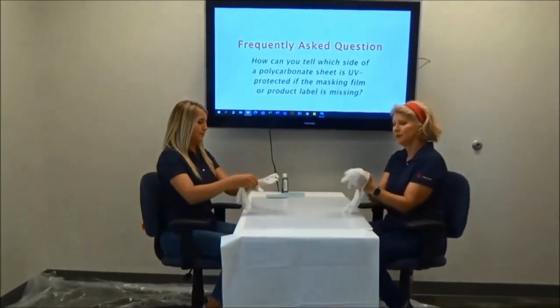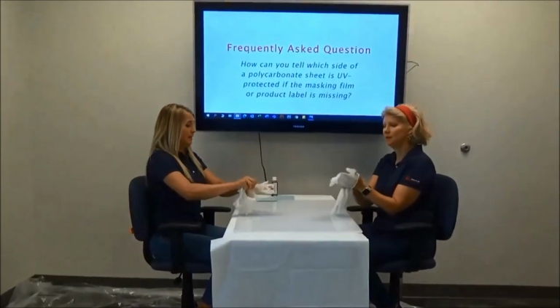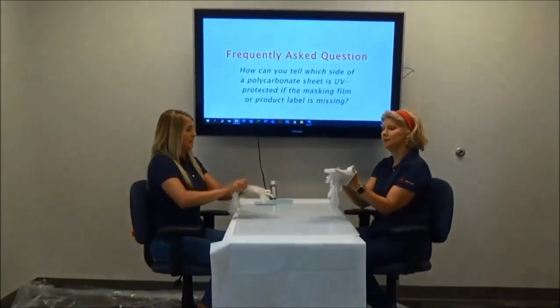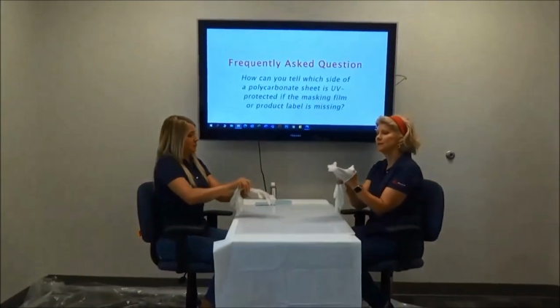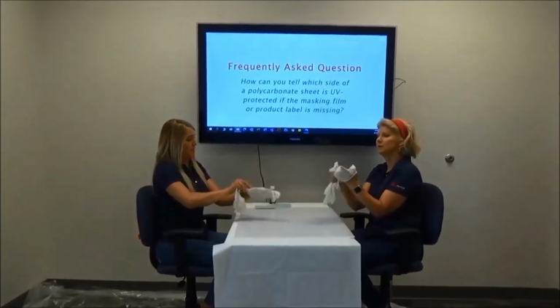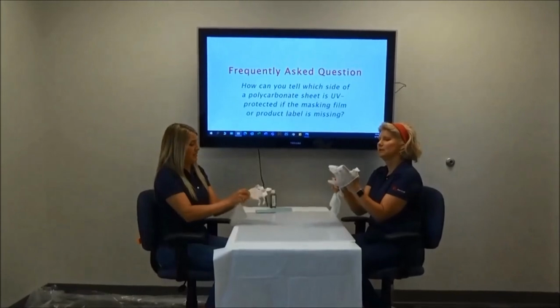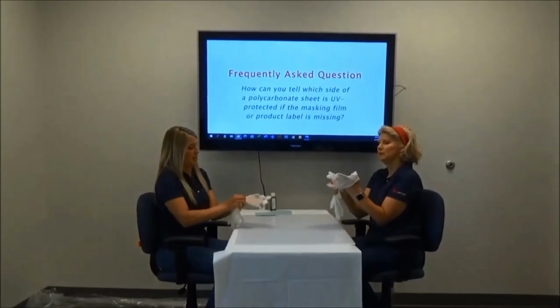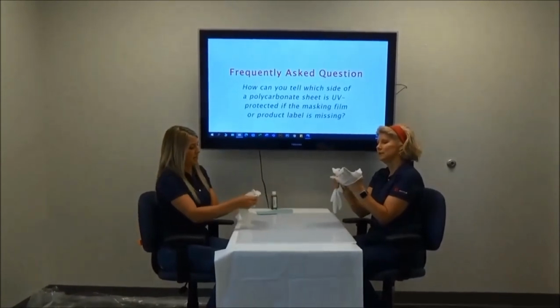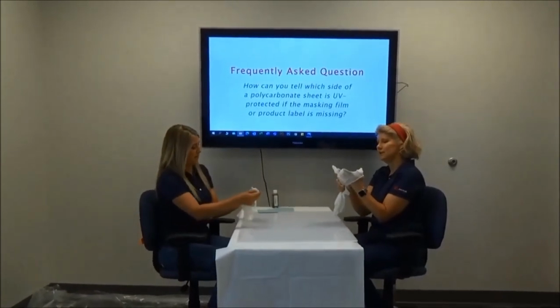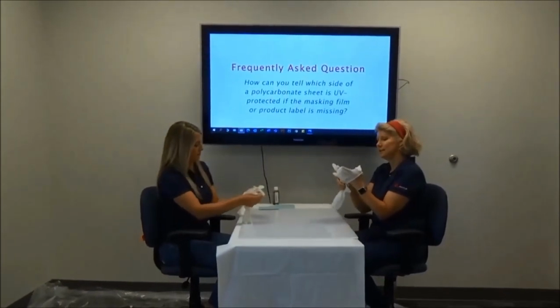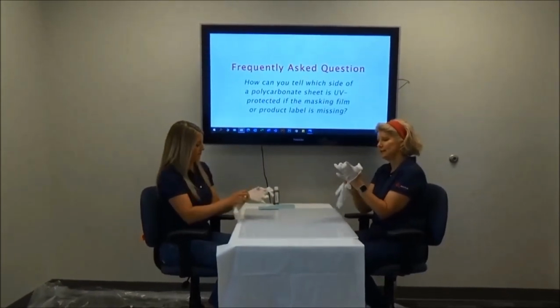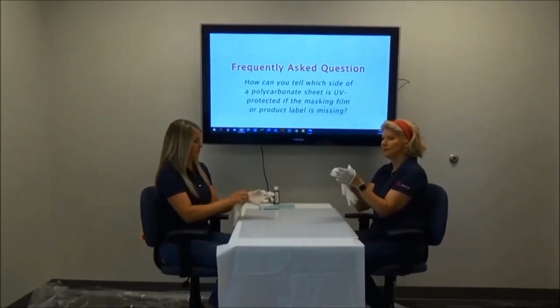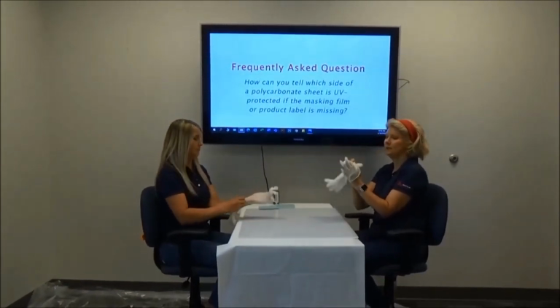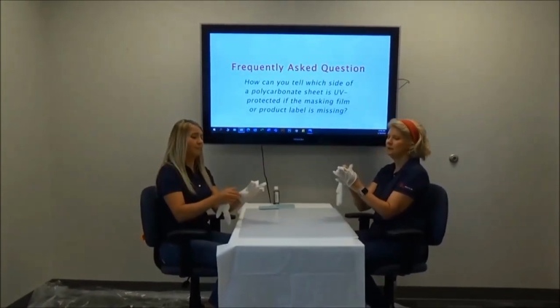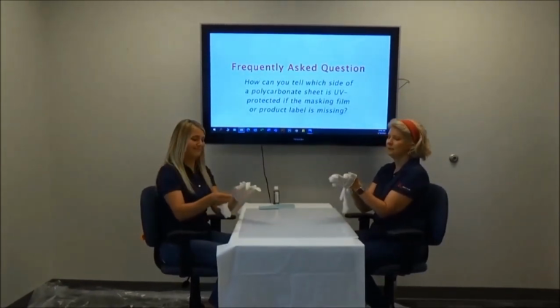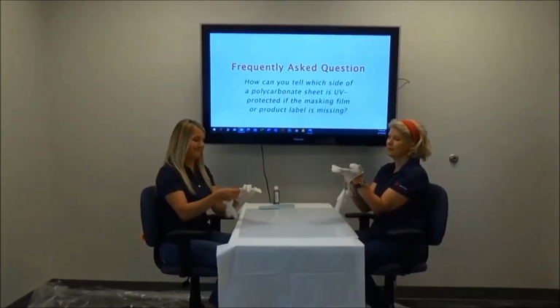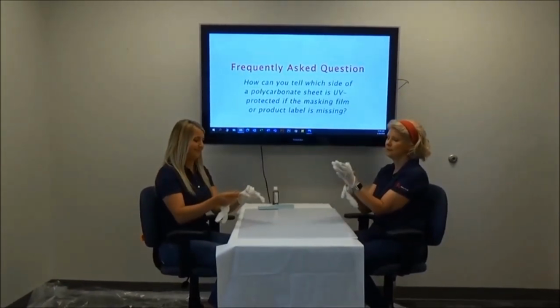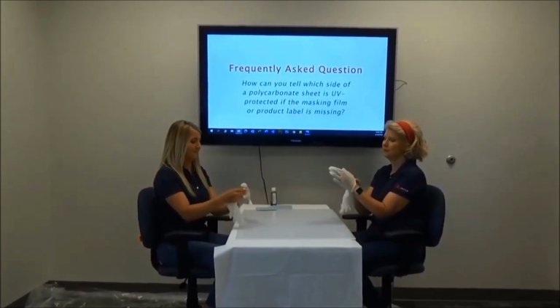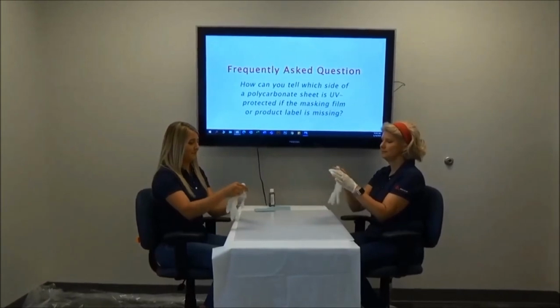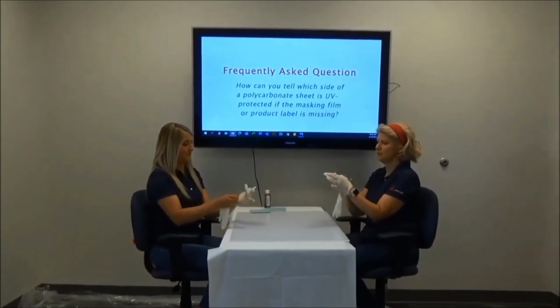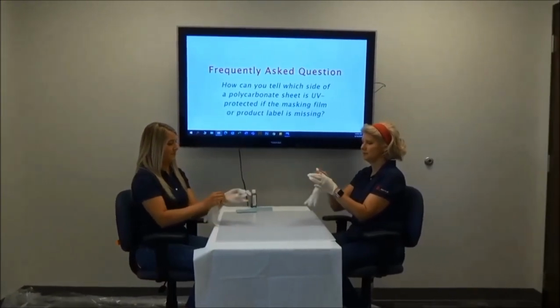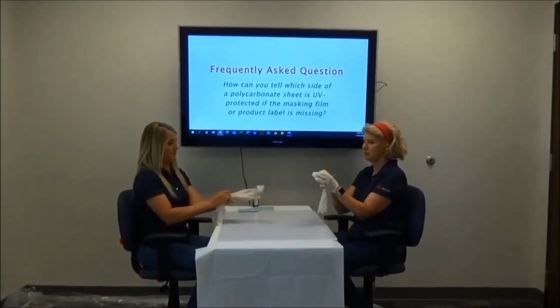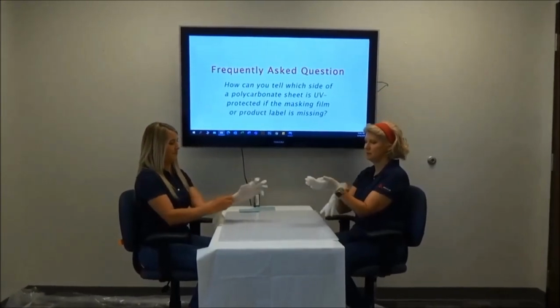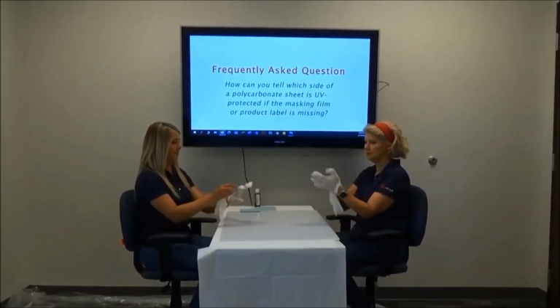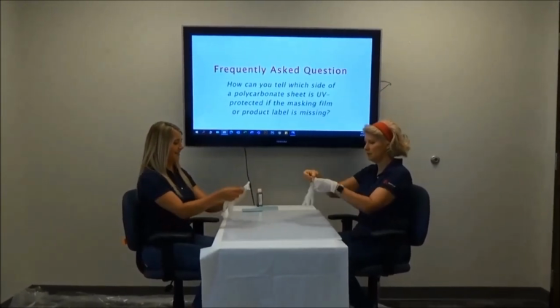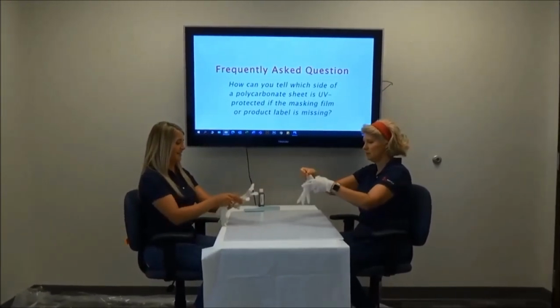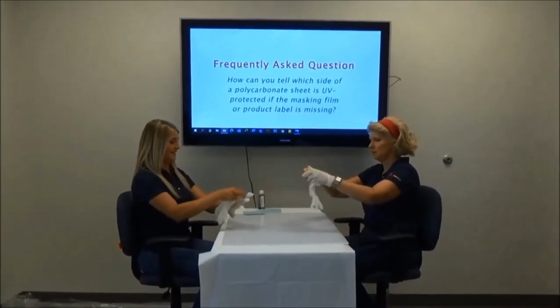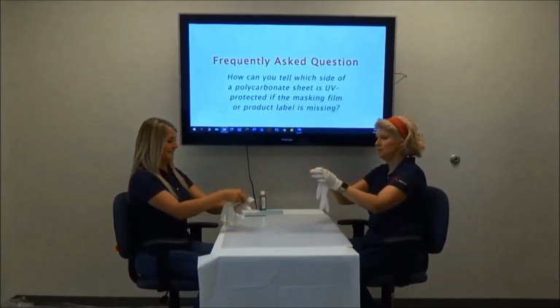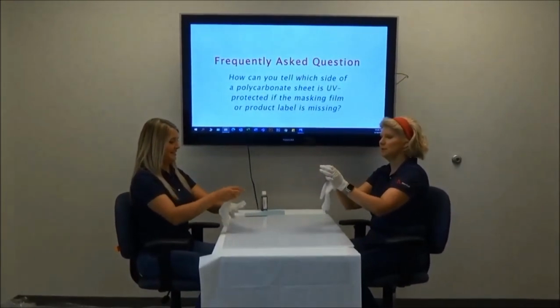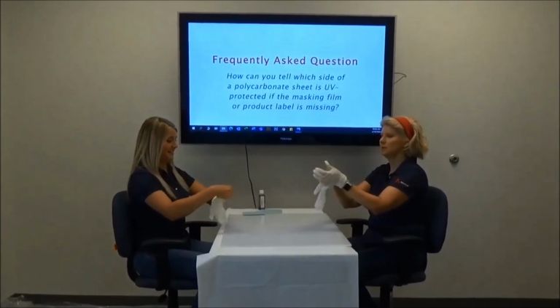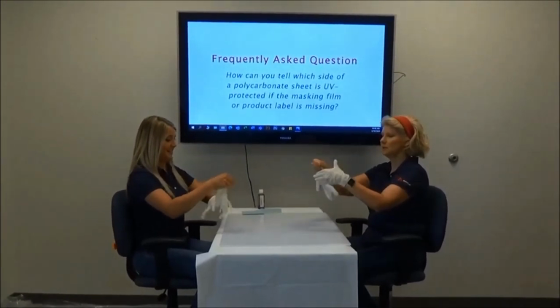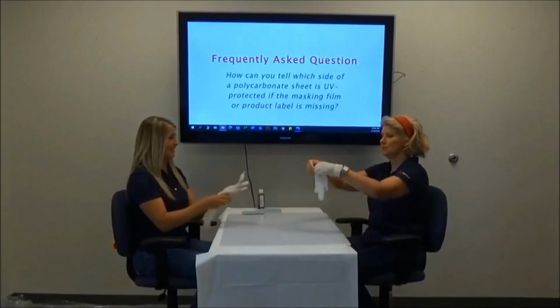All right, let's see if we can get these gloves on. Obviously there's some magic way to put them on. Maybe that'll be our next video.